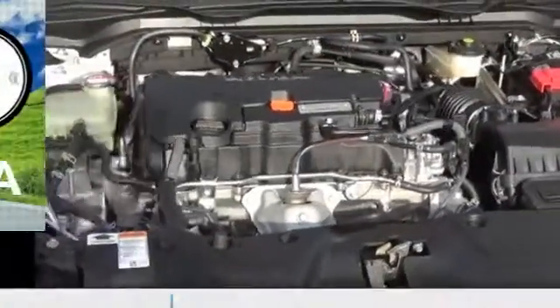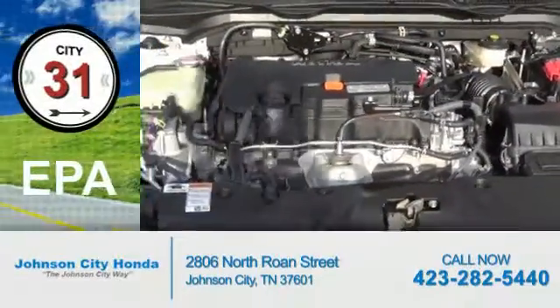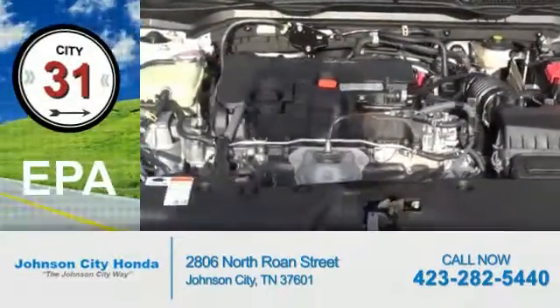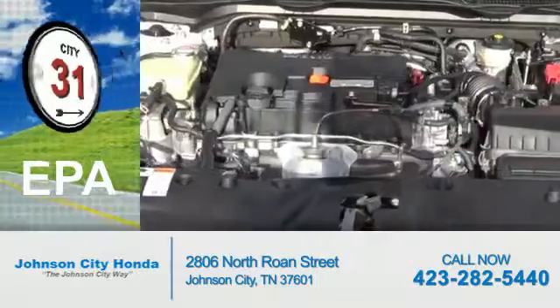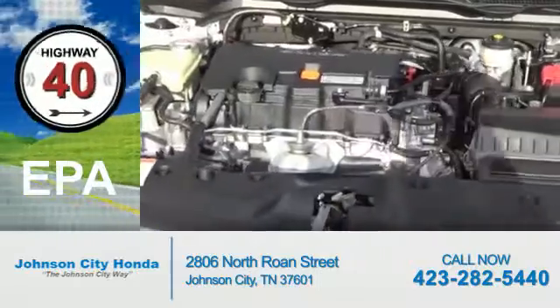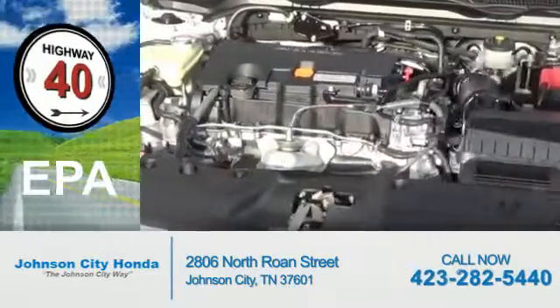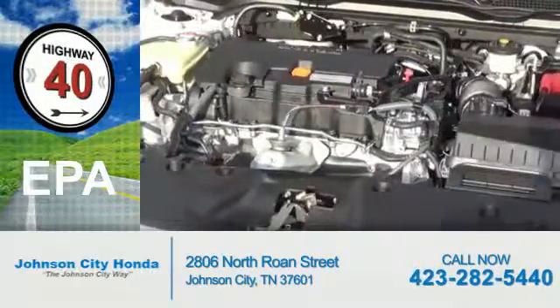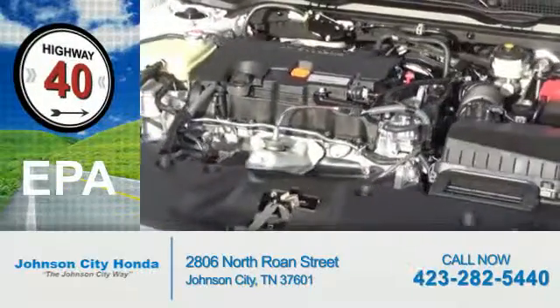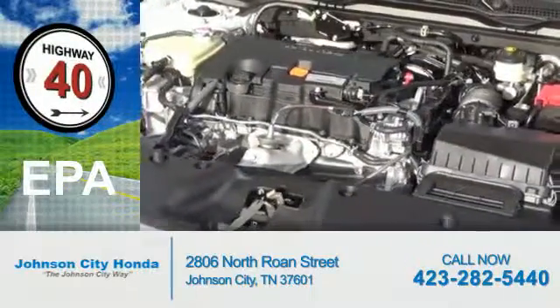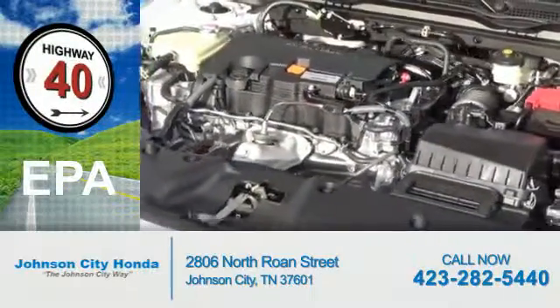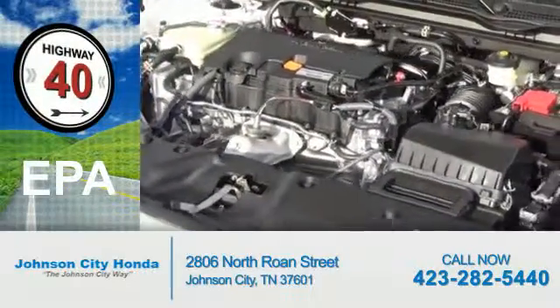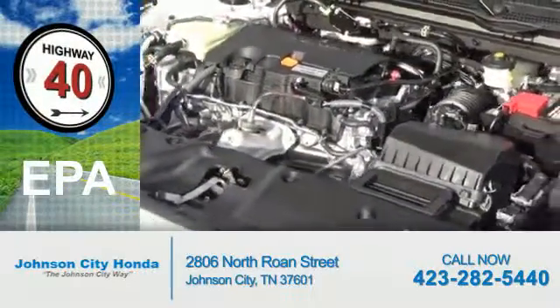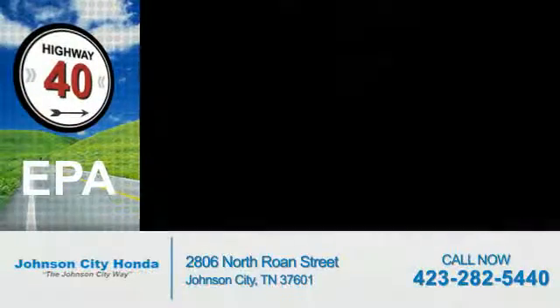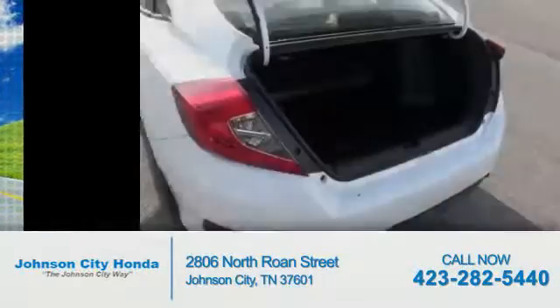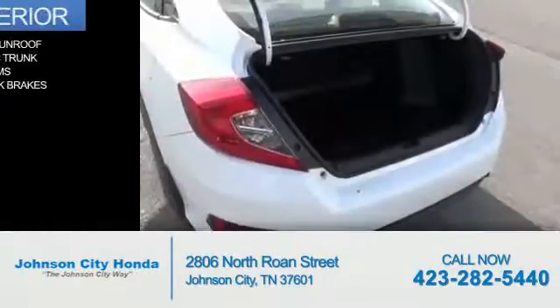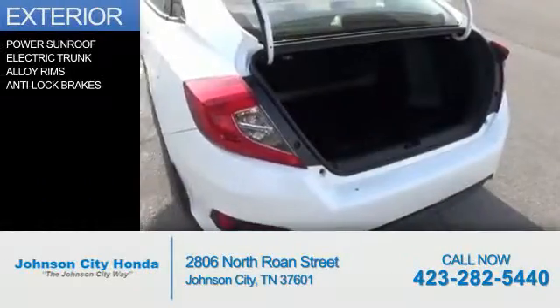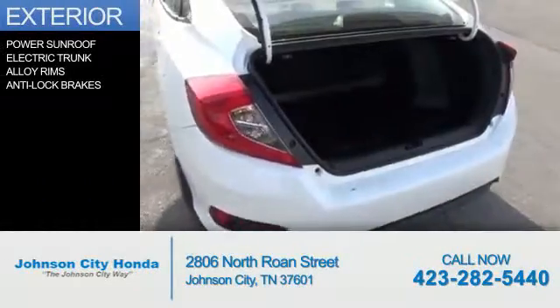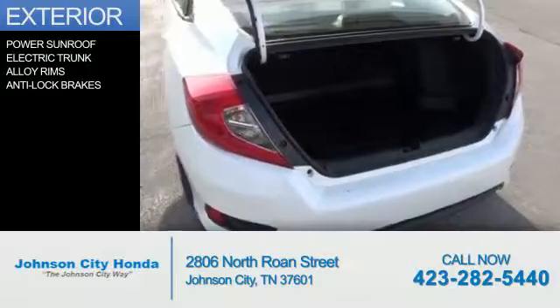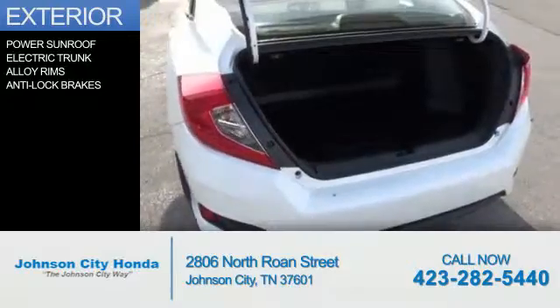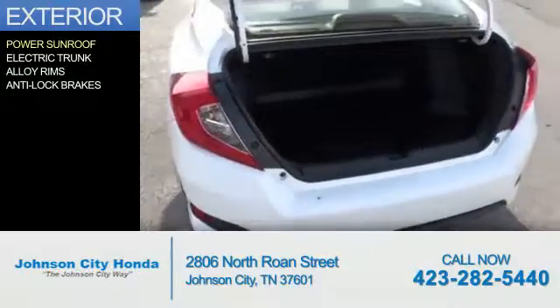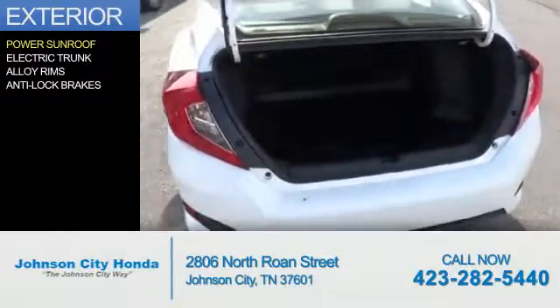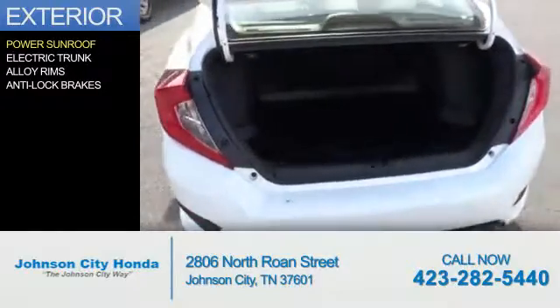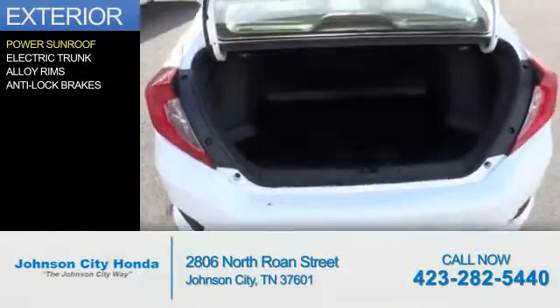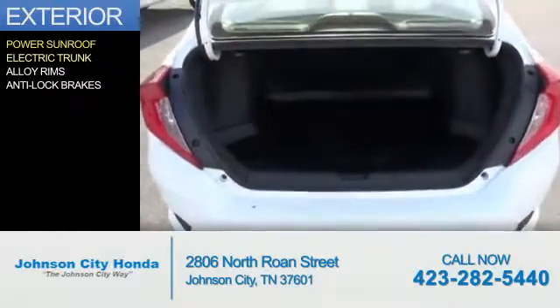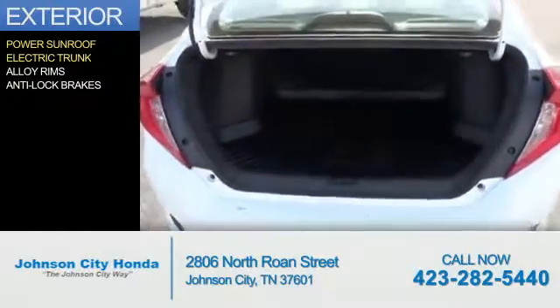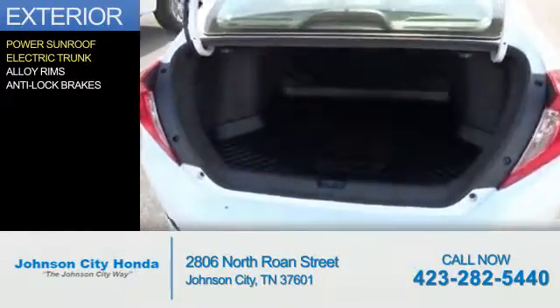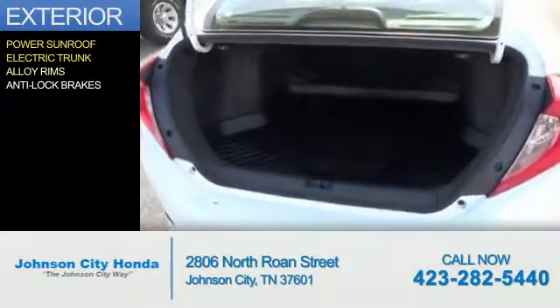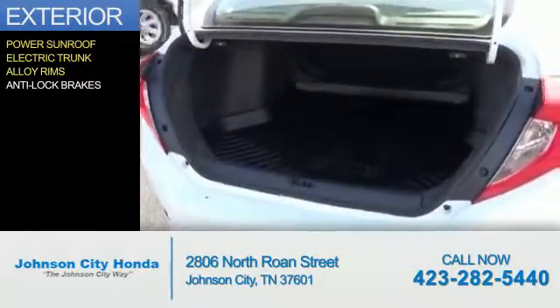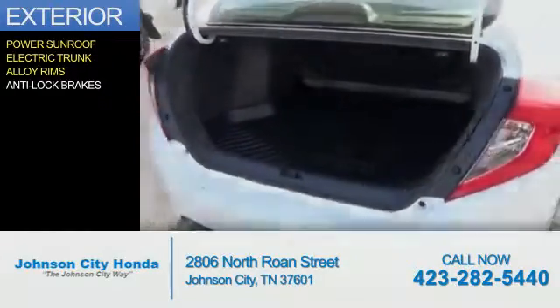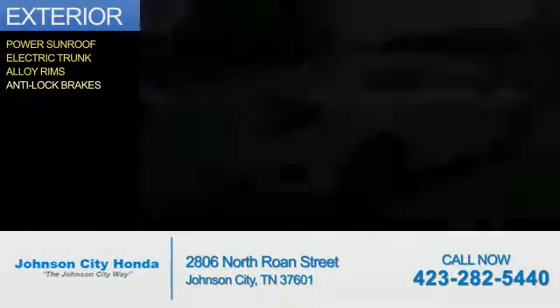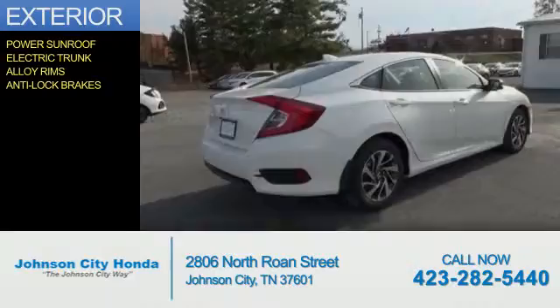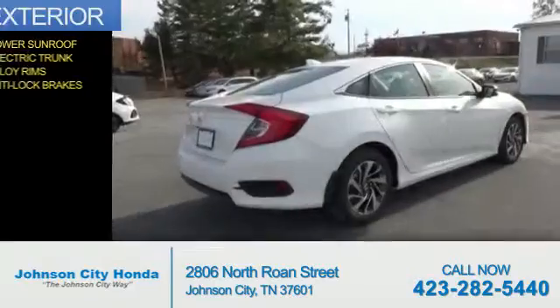Great fuel efficiency saves you money by requiring fewer trips to the gas station. The features include a power sunroof, electric trunk, alloy rims, and anti-lock brakes.